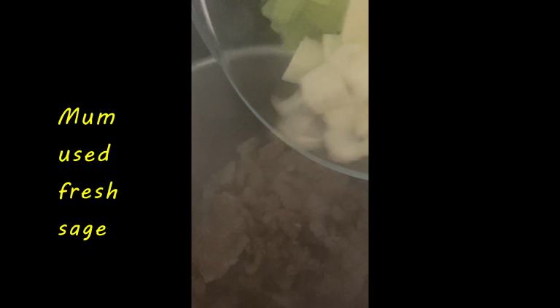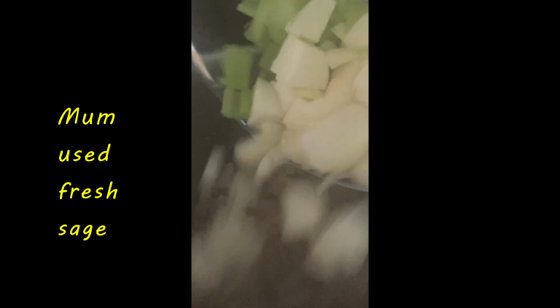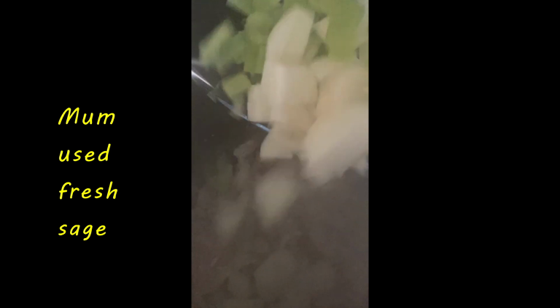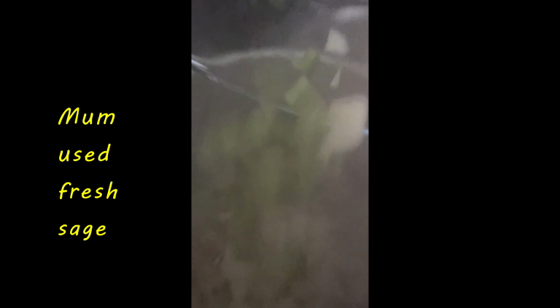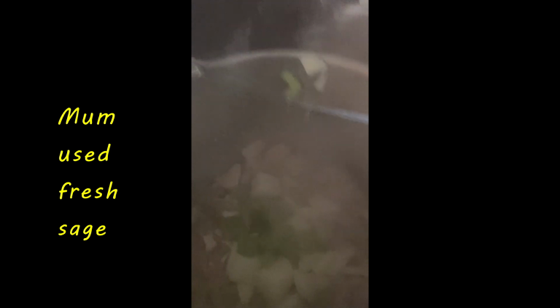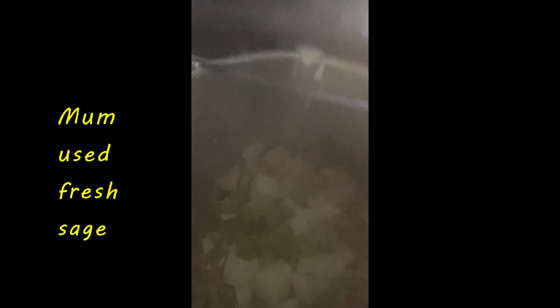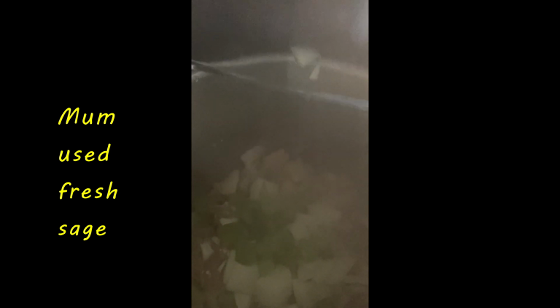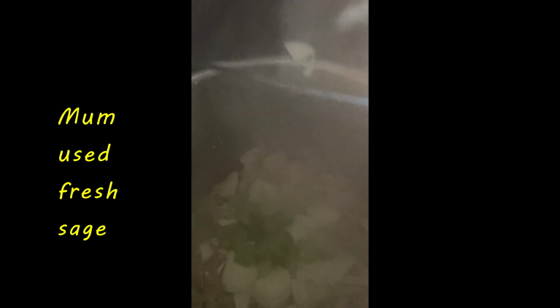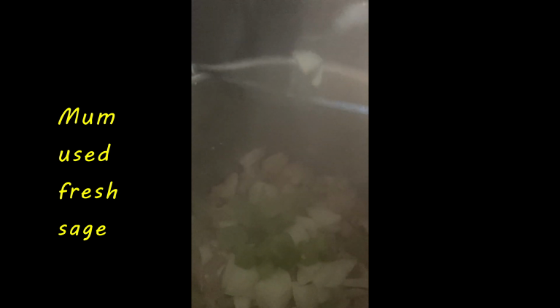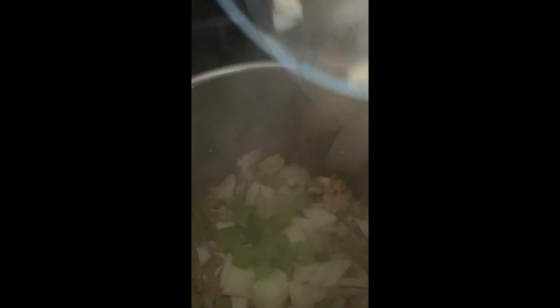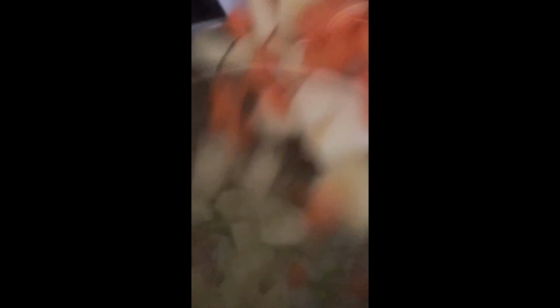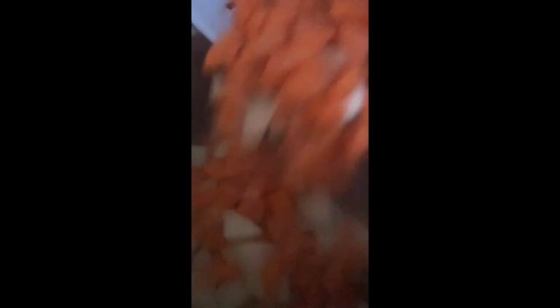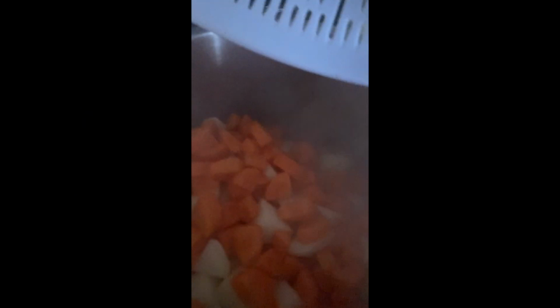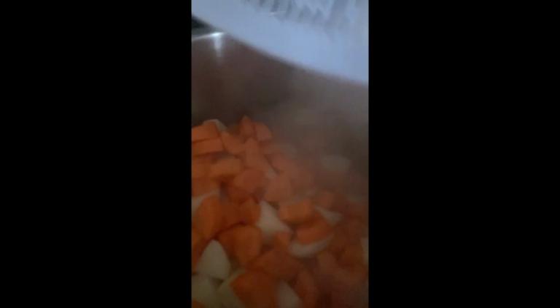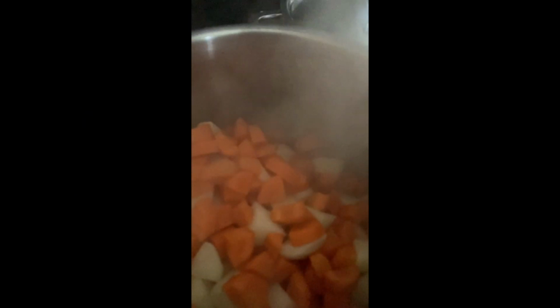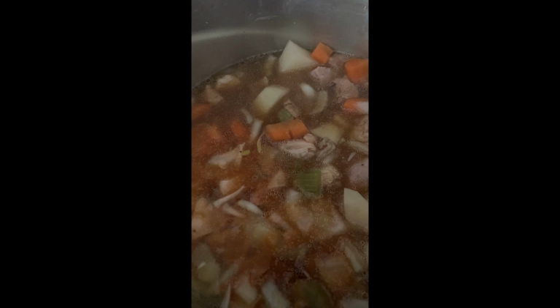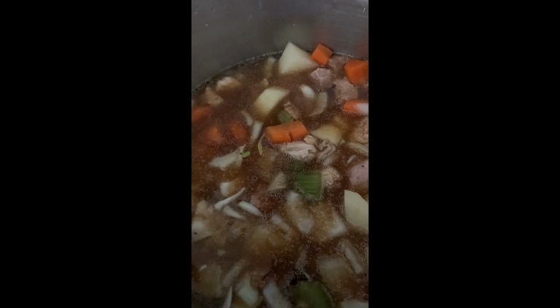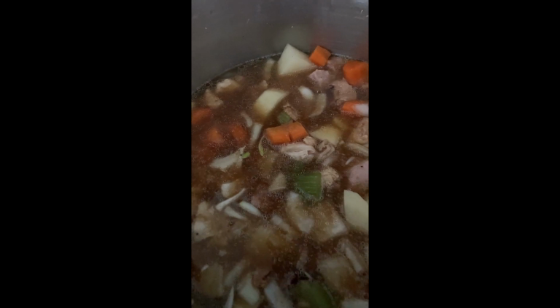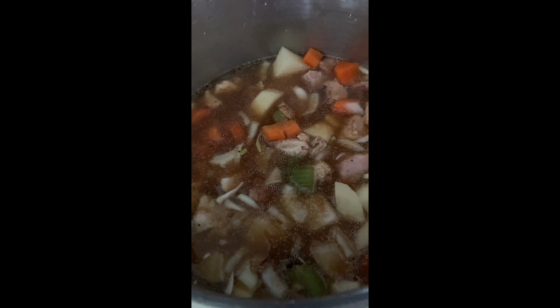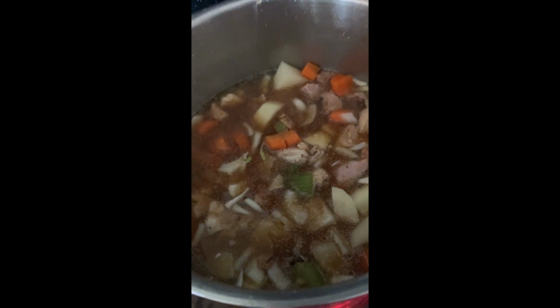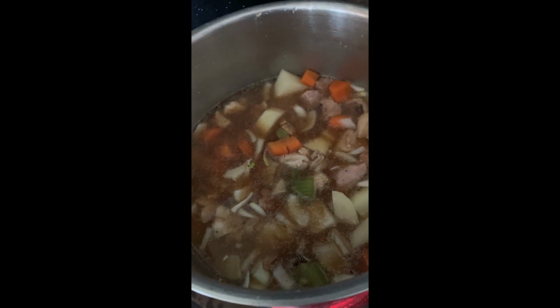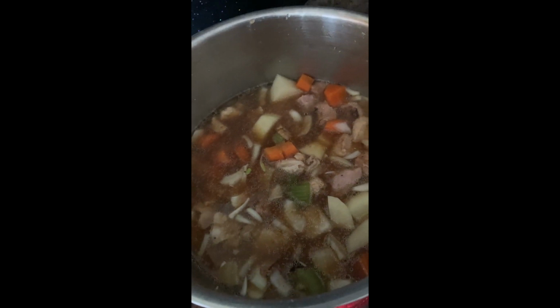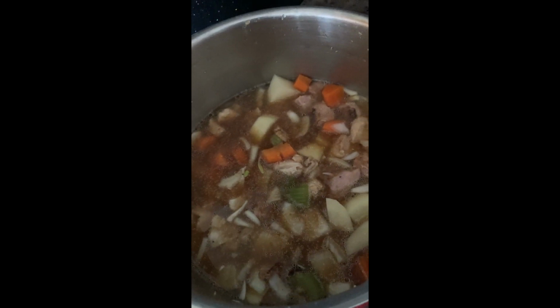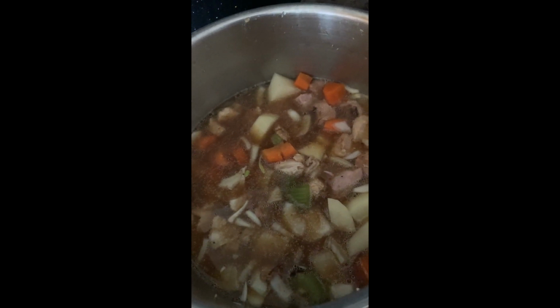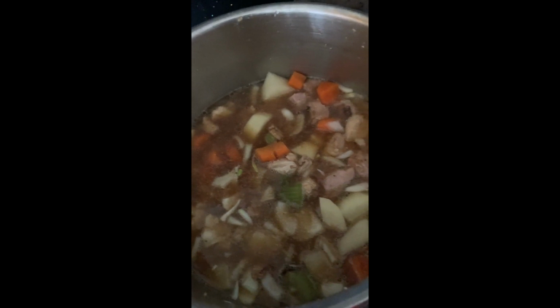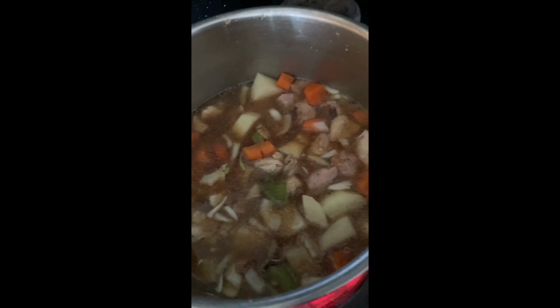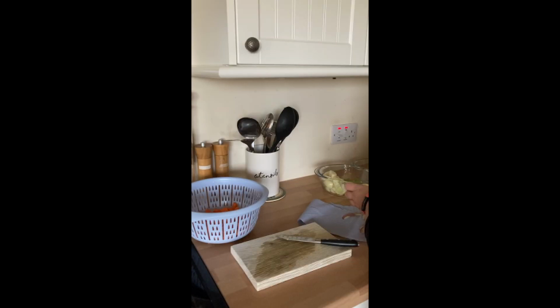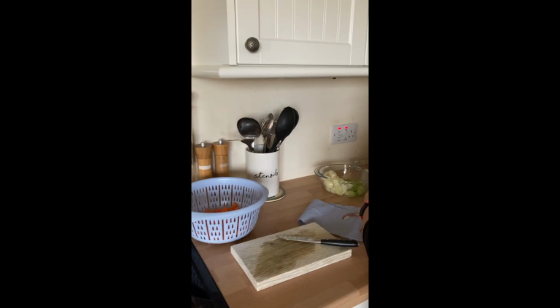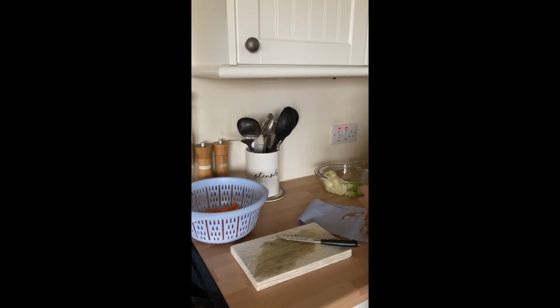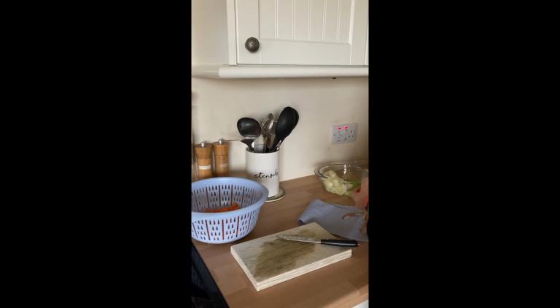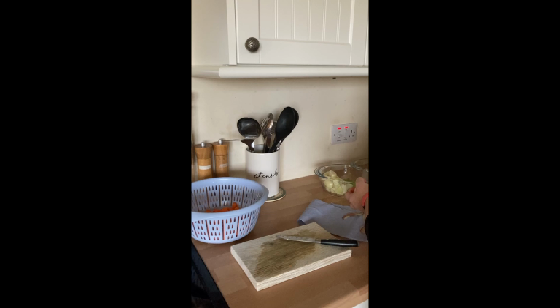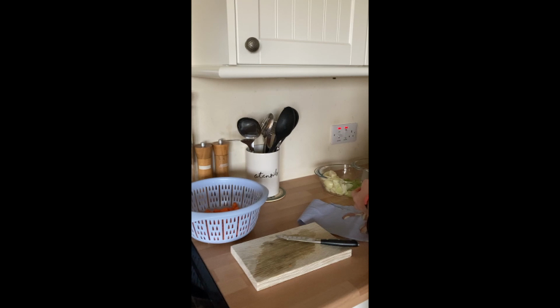Heat some oil or fat in a large pot, put the chicken into the pot and fry till it's cooked. Cut up the onions — it doesn't matter how you cut them, just cut them up. Same for the celery and carrots; put it all in the pot with the chicken.